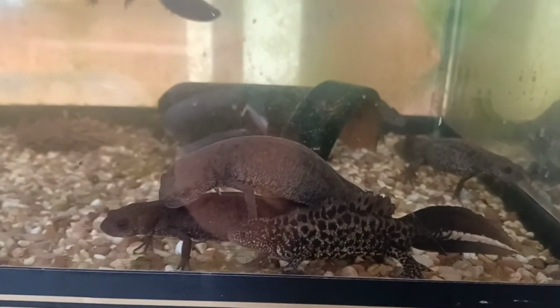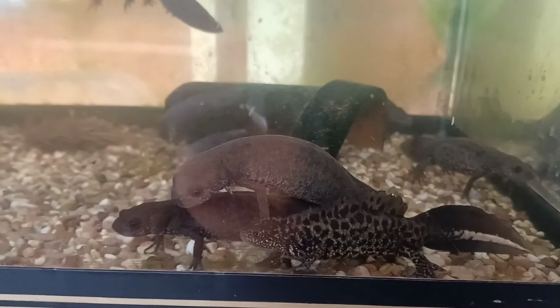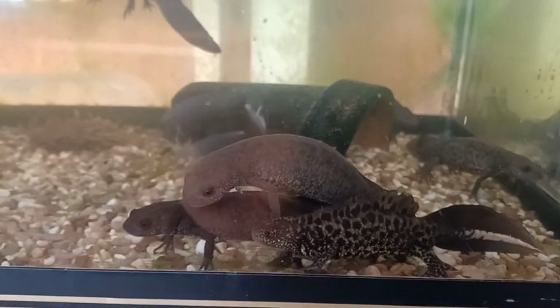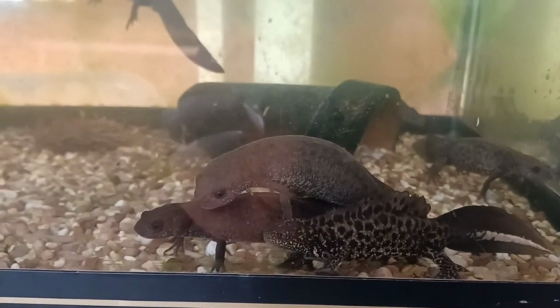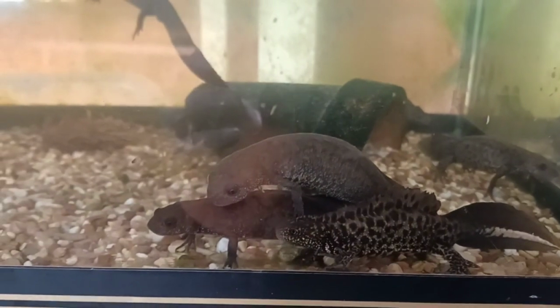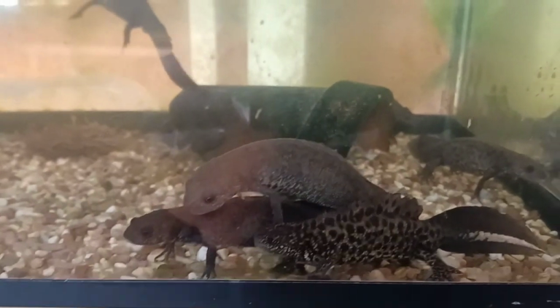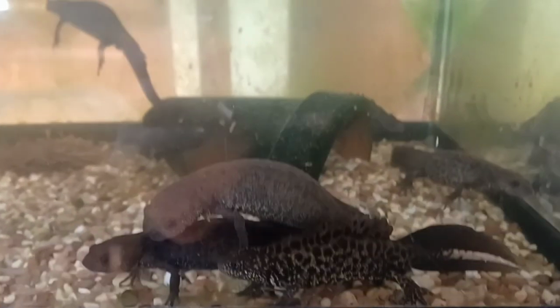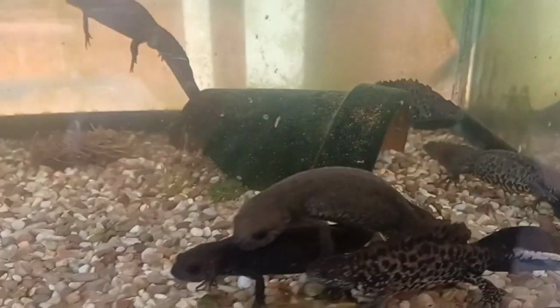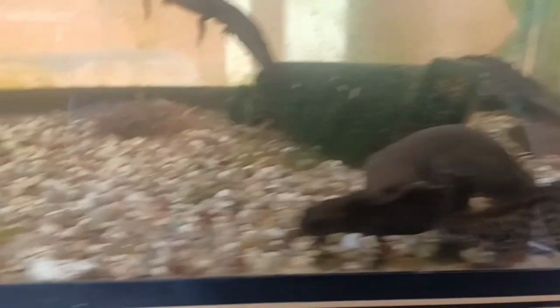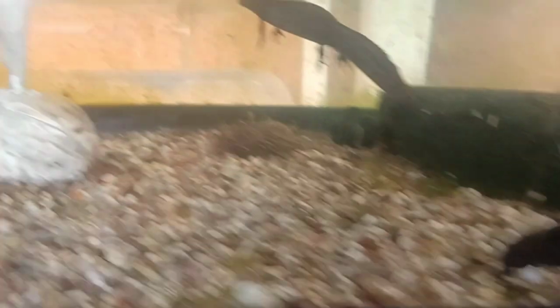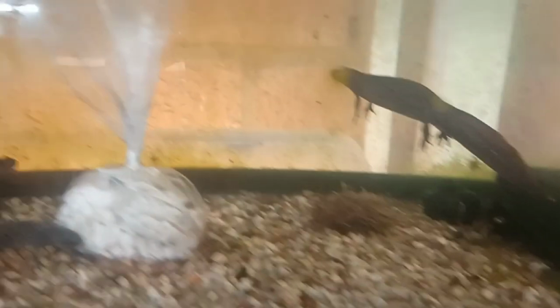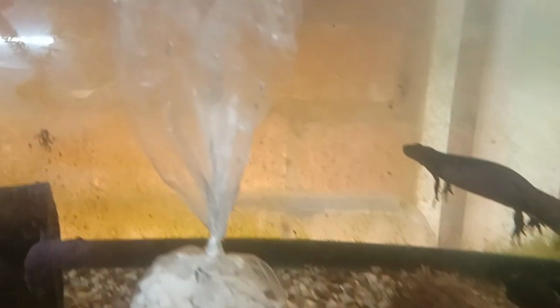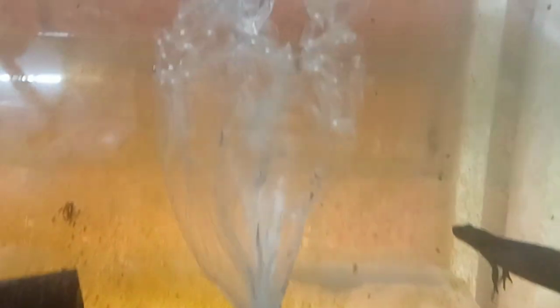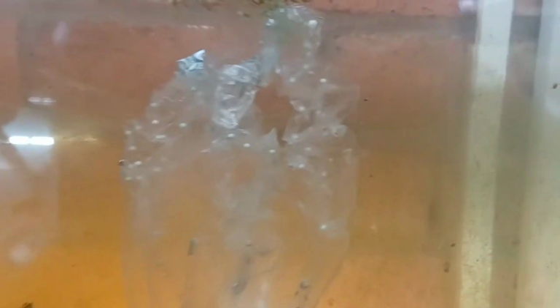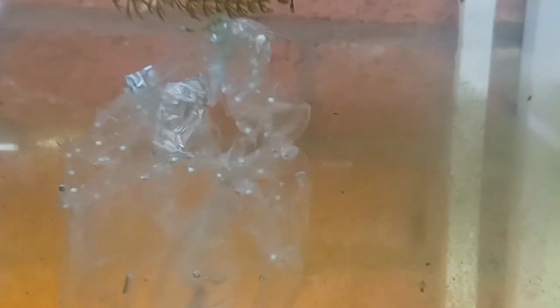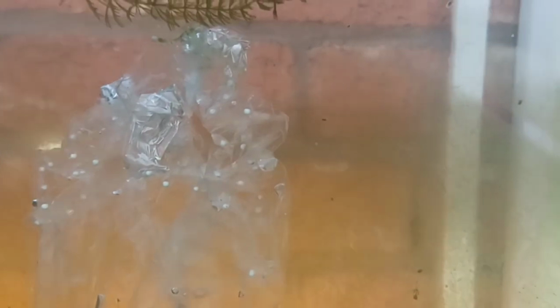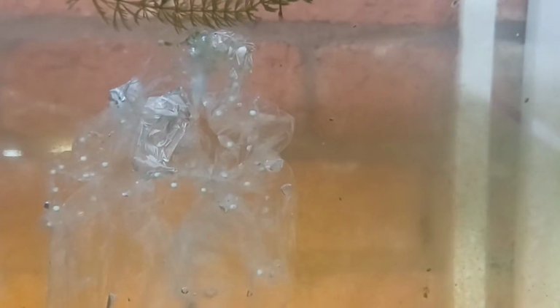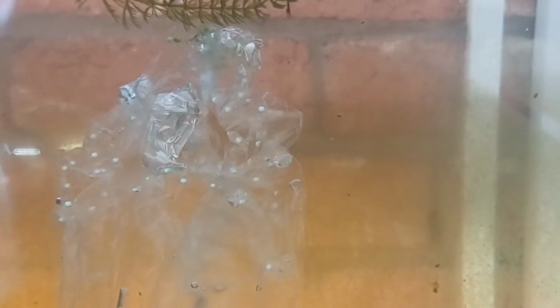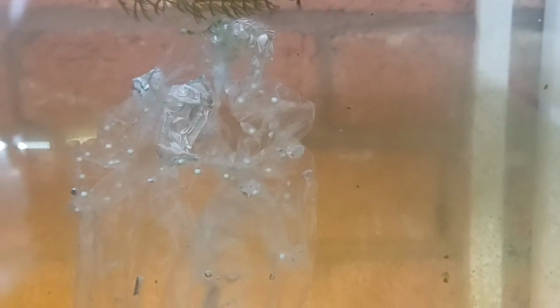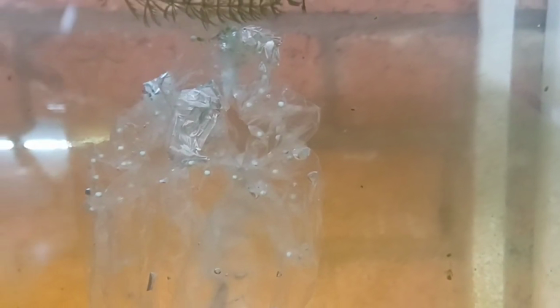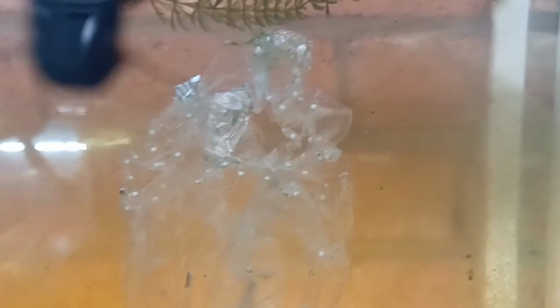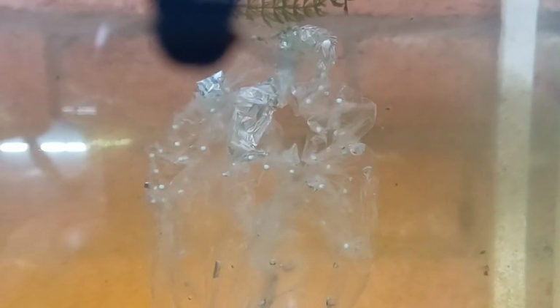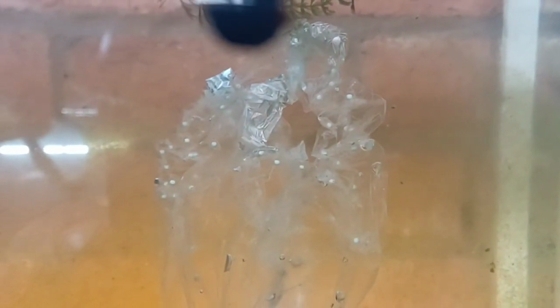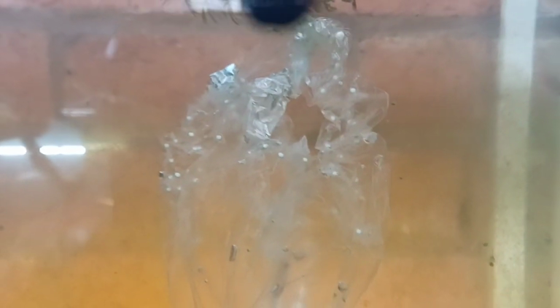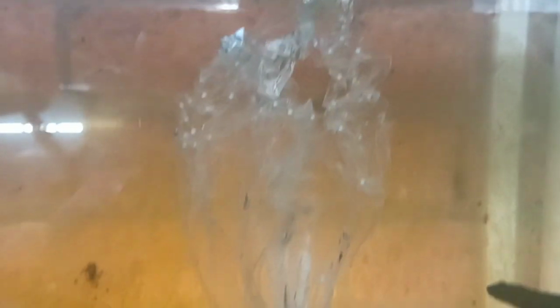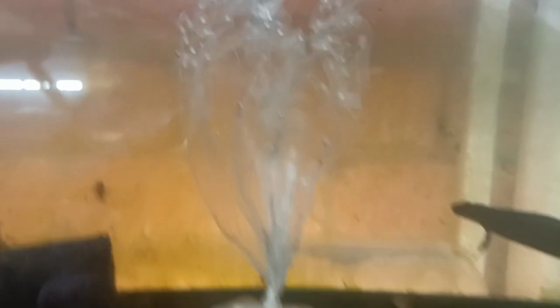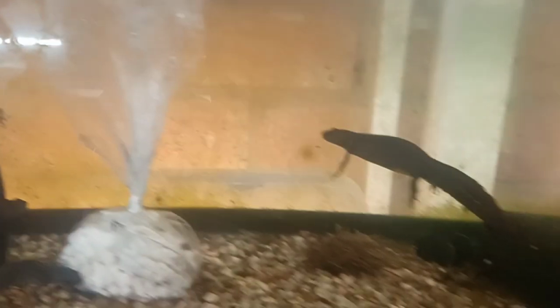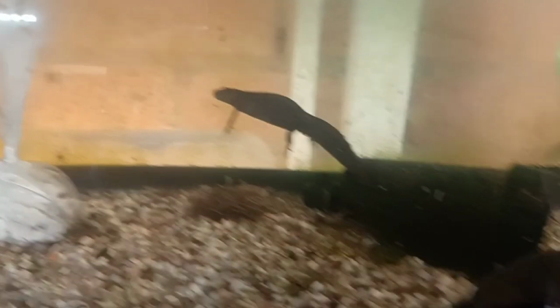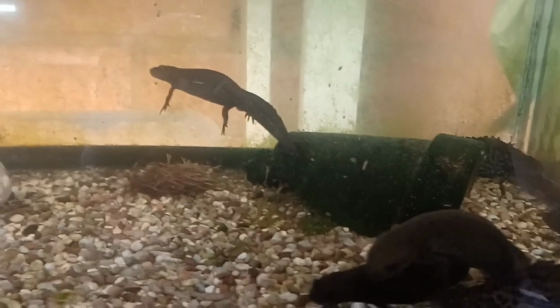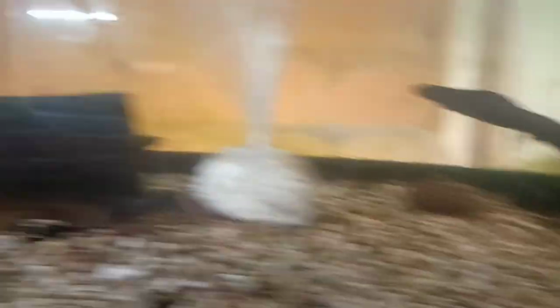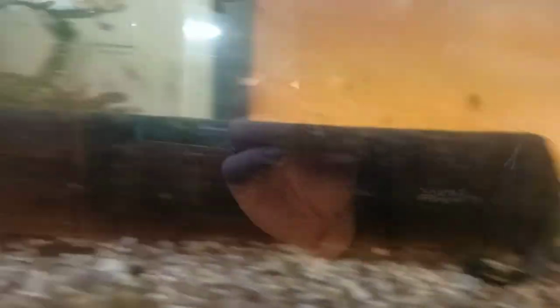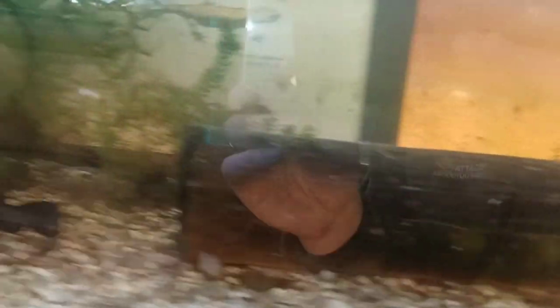Check out these guys. These are the Smolichus Mountain Macedonicus. They've been pumping eggs out. I just put this plastic in there yesterday and removed the old stuff that was full of eggs.